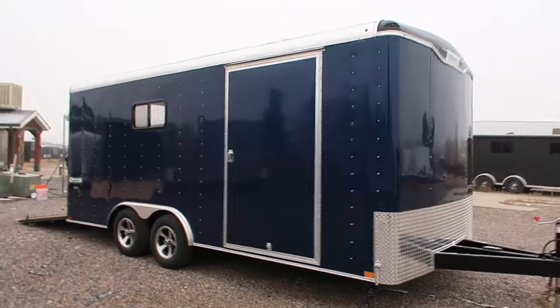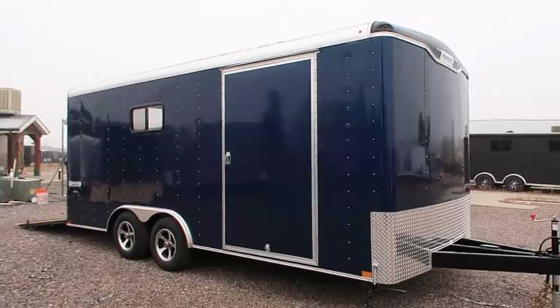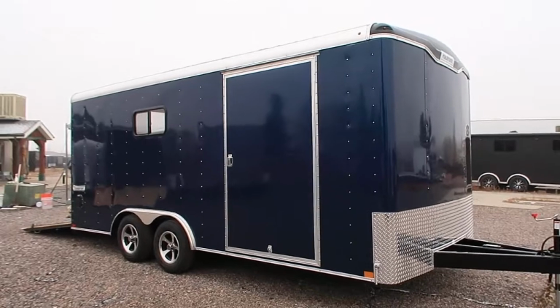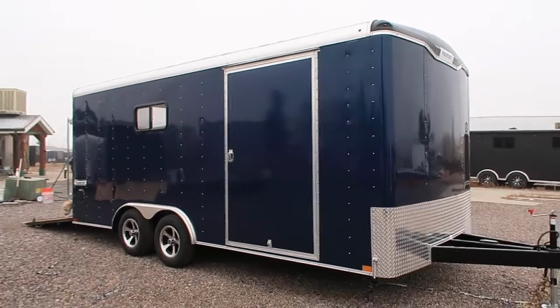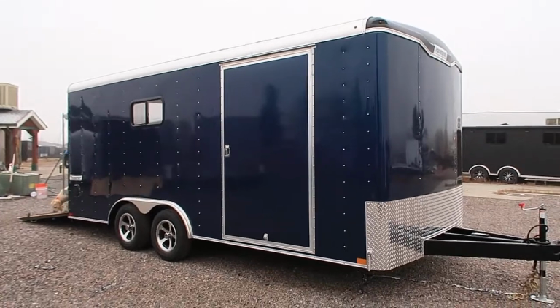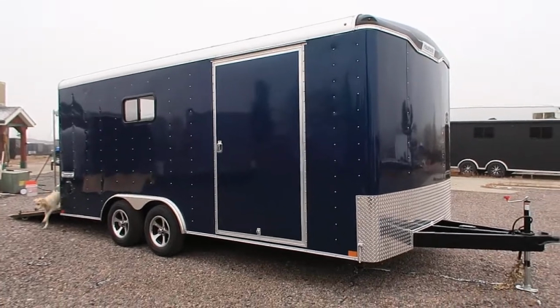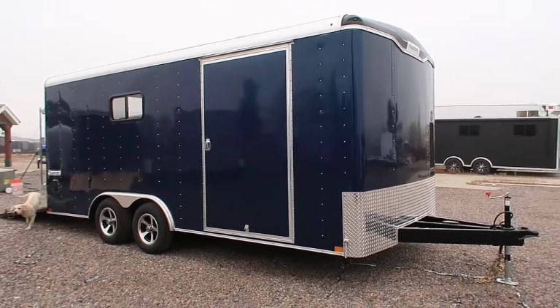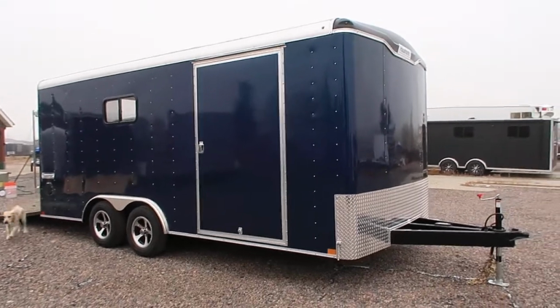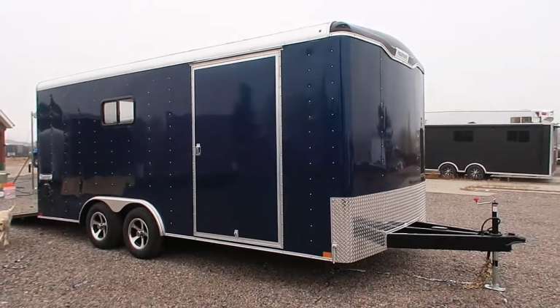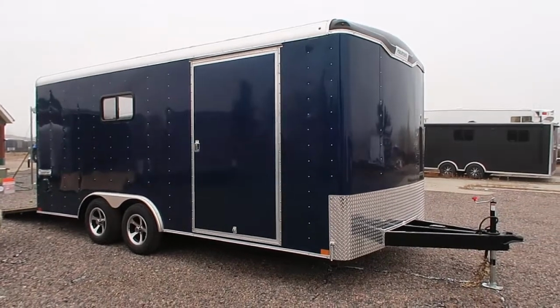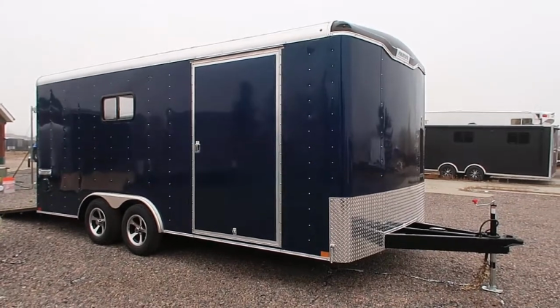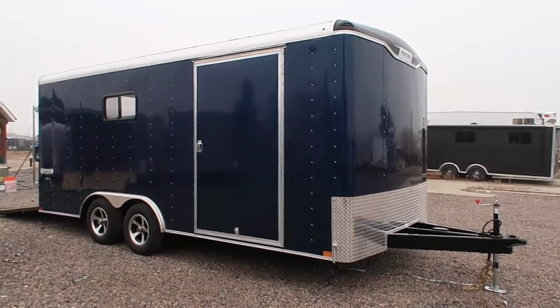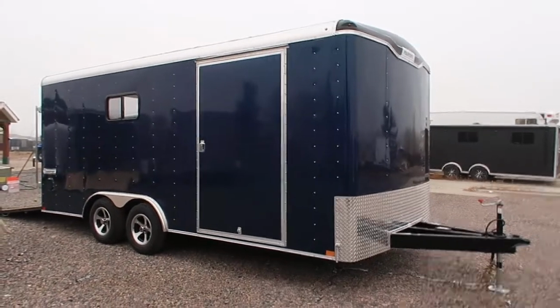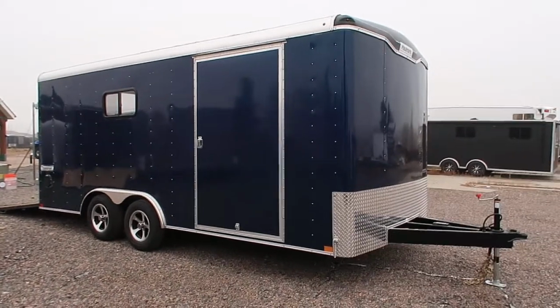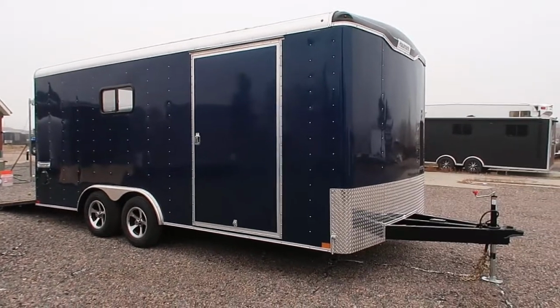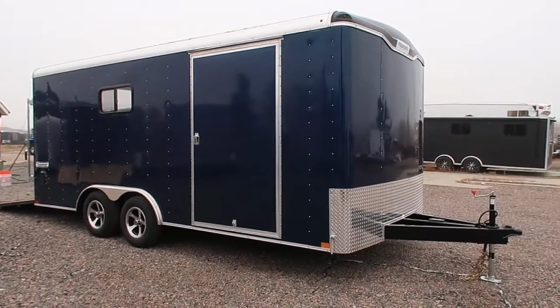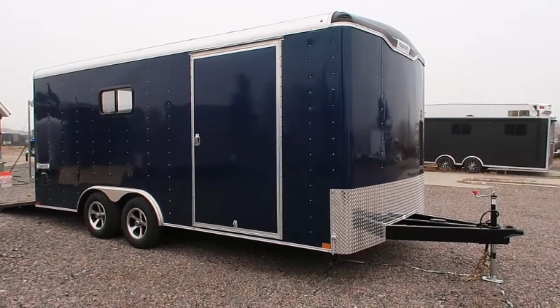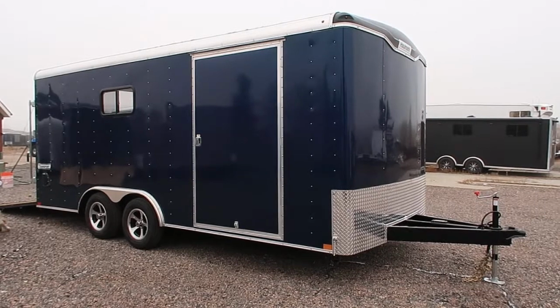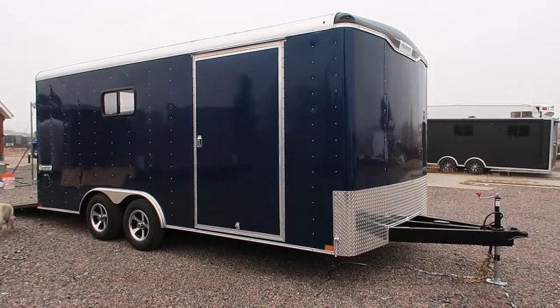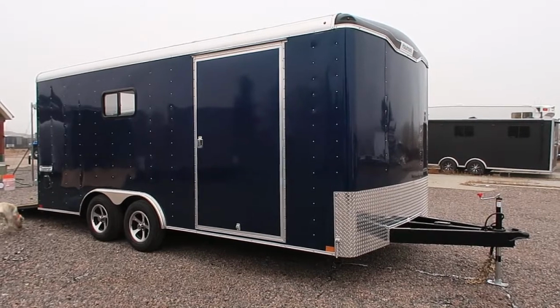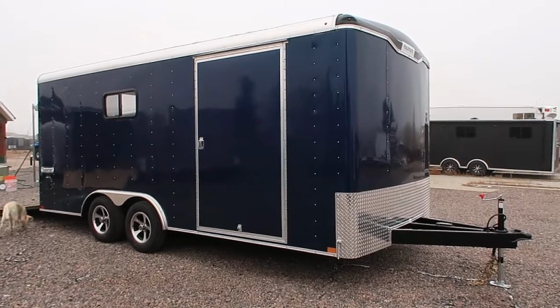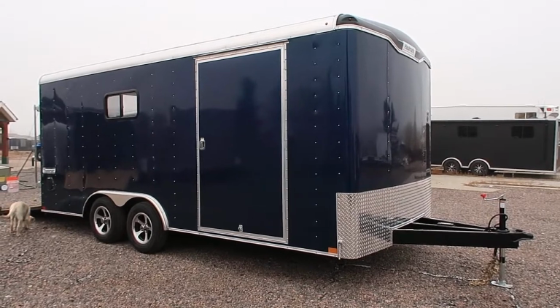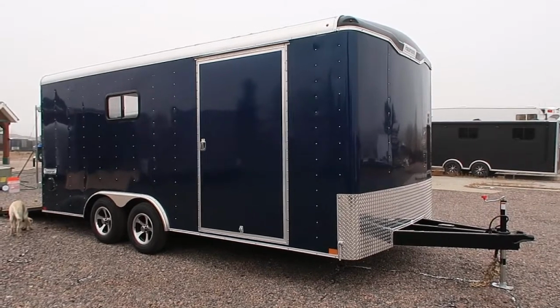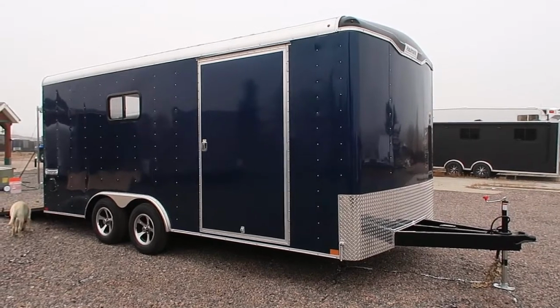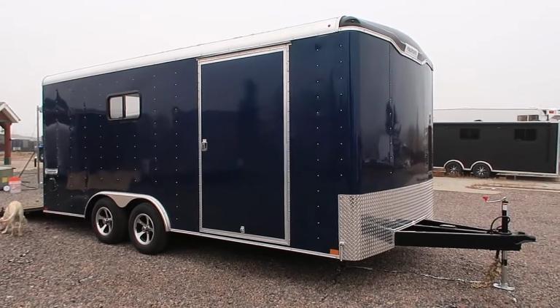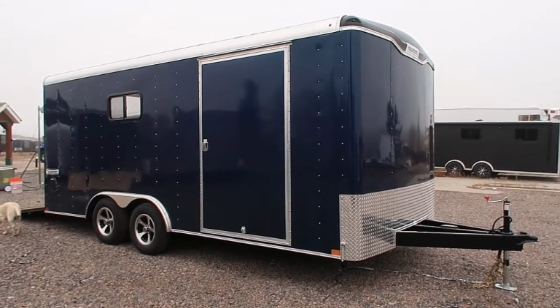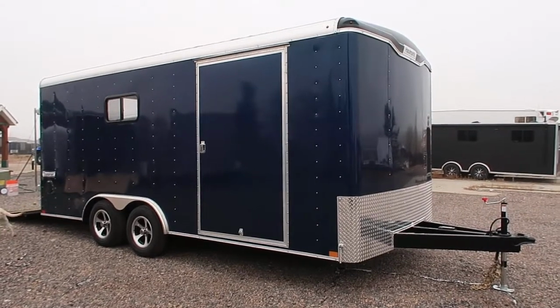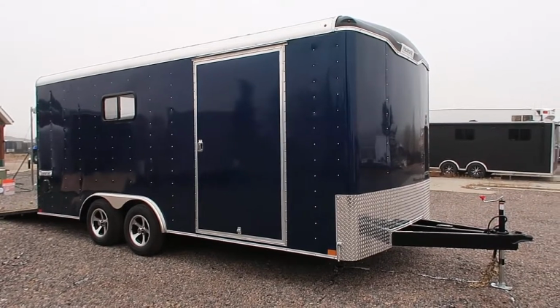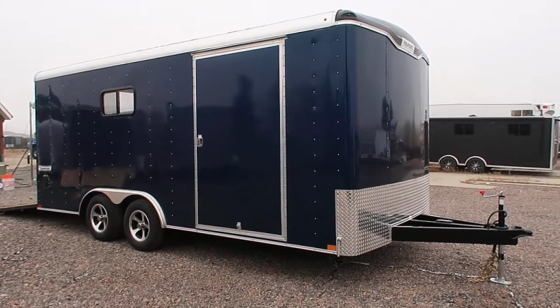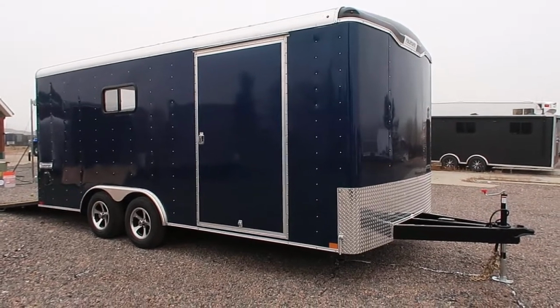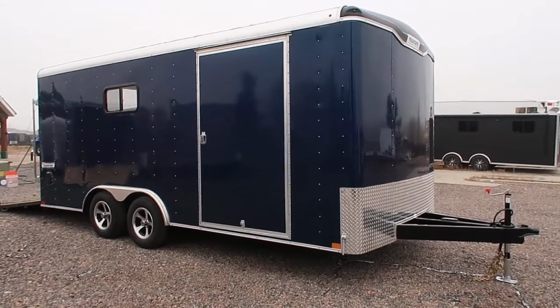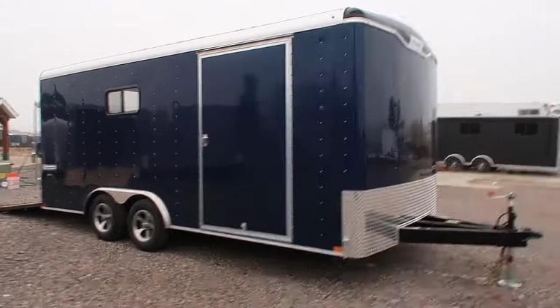Hey everybody, it's Colorado Trailers. Wanted to show you guys a unit we just got in stock. This is a 2018 Hallmark transport eight and a half by 18 insulated windows trailer.